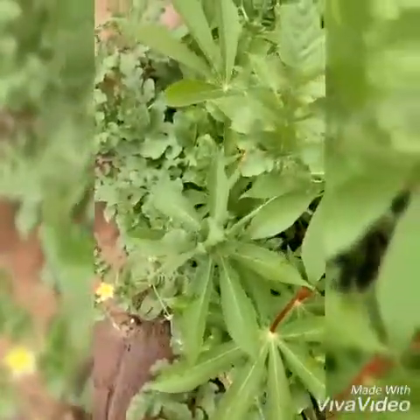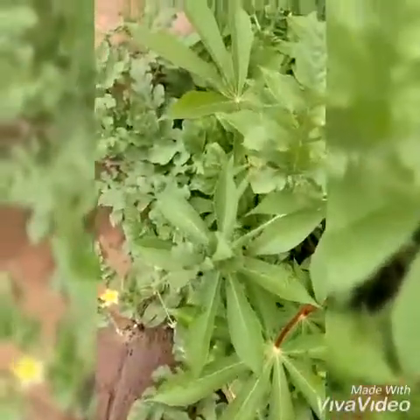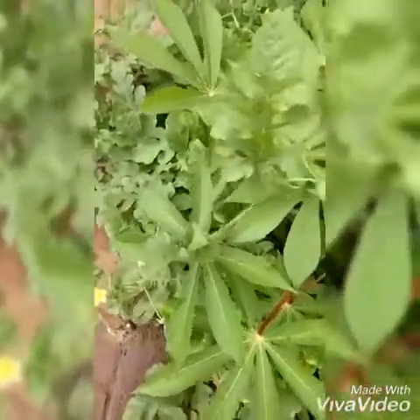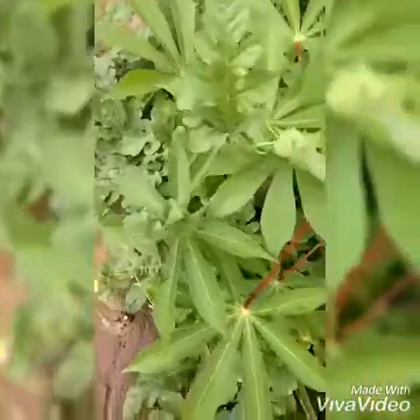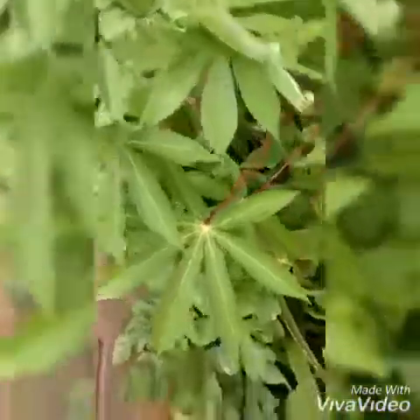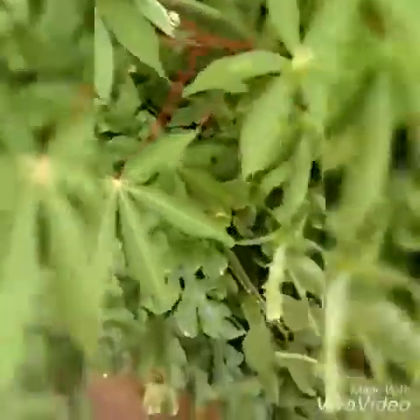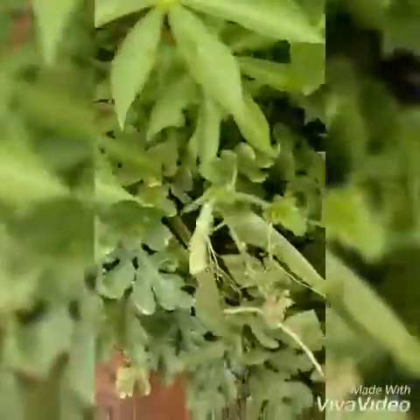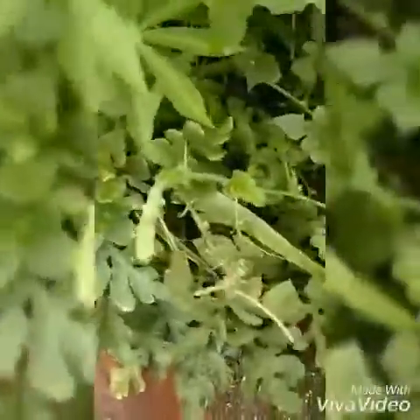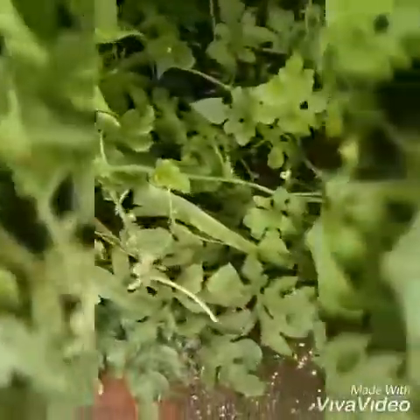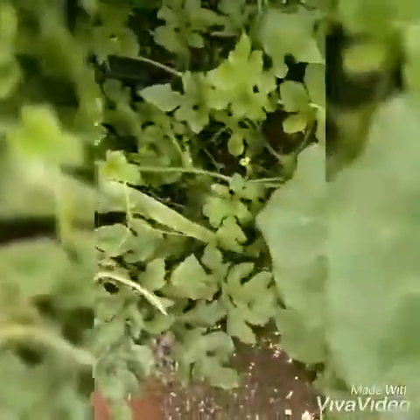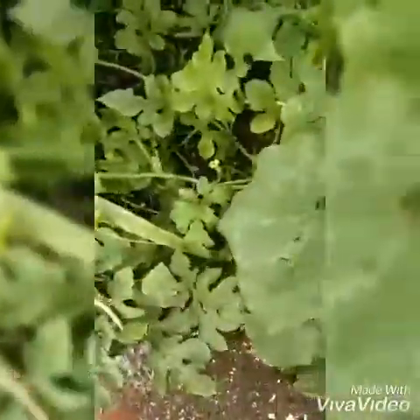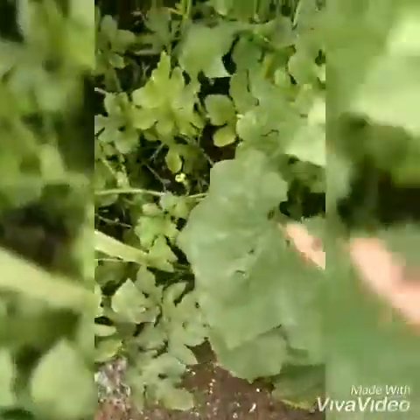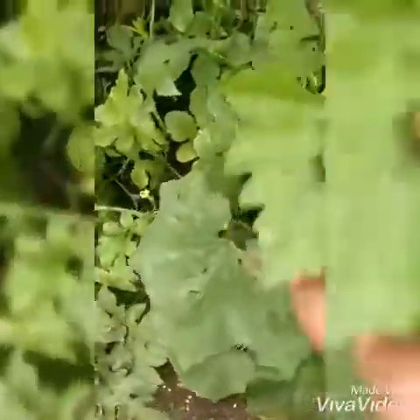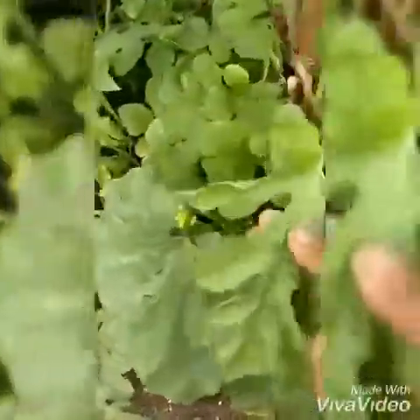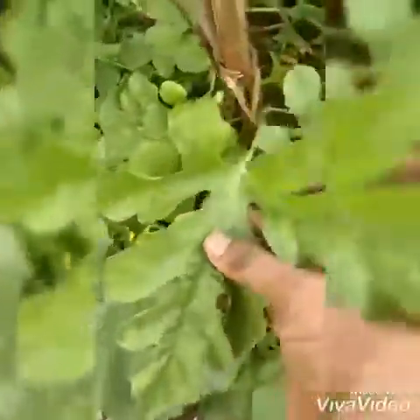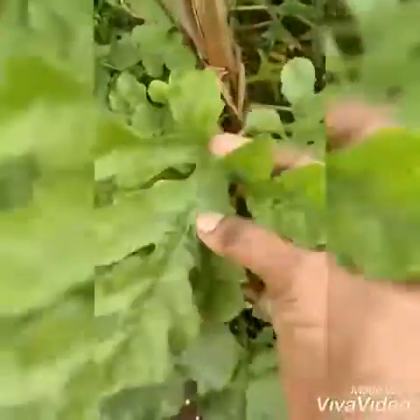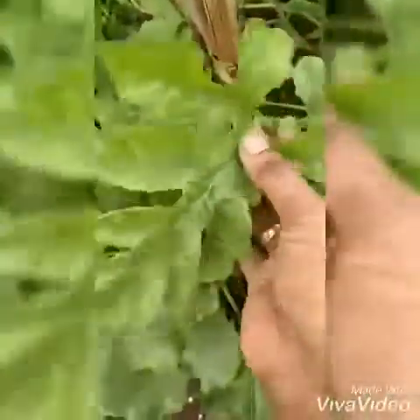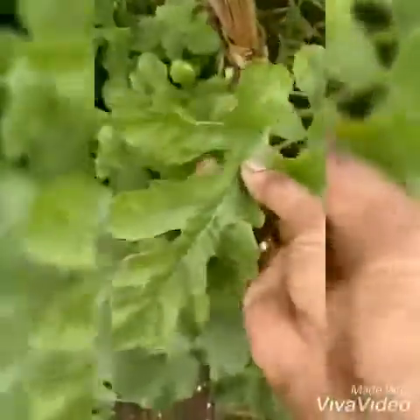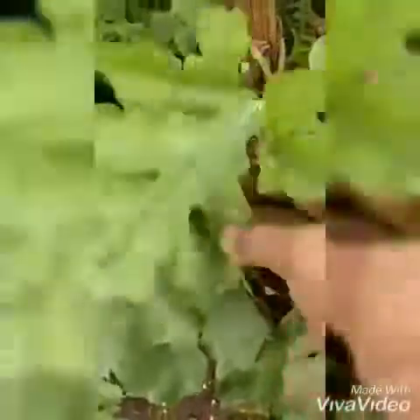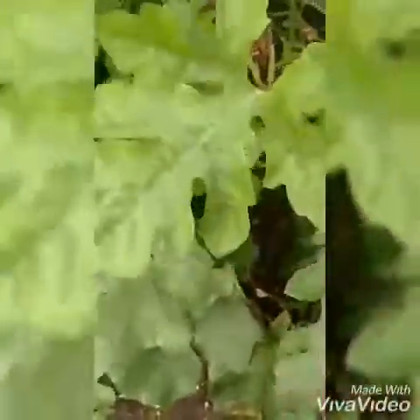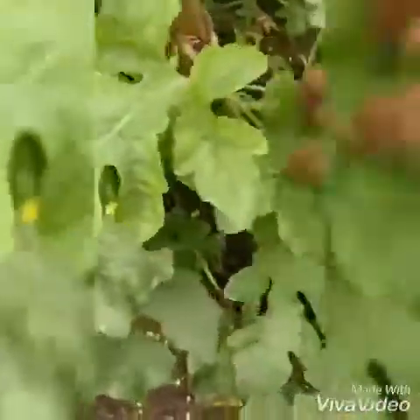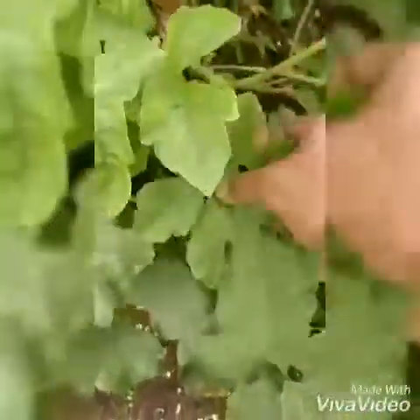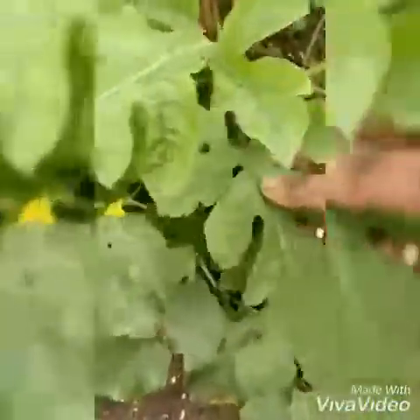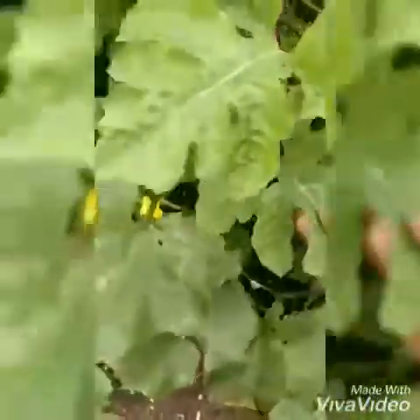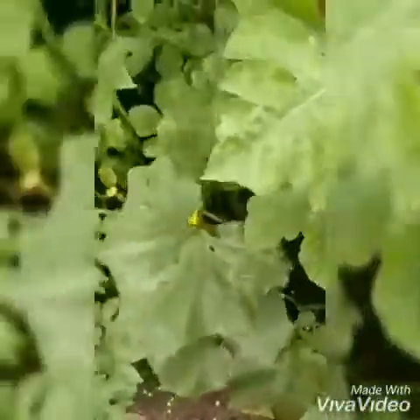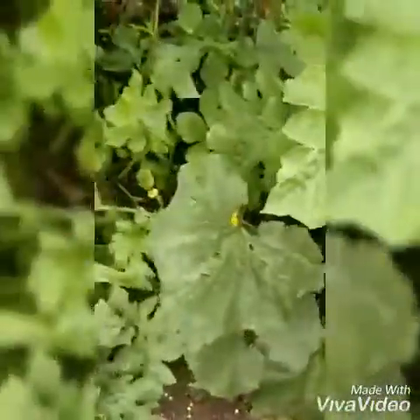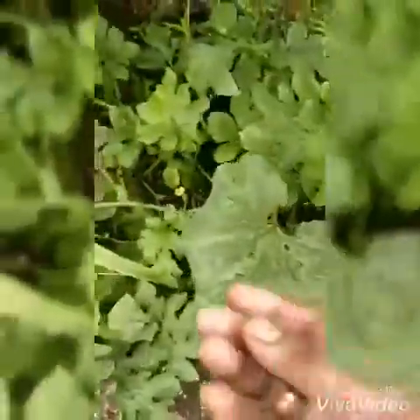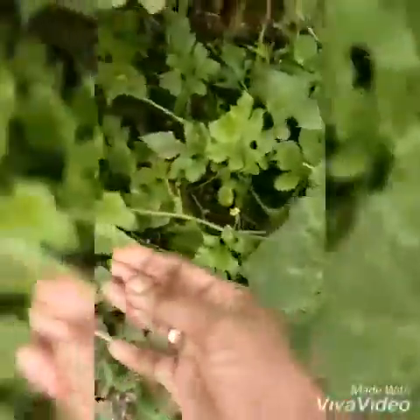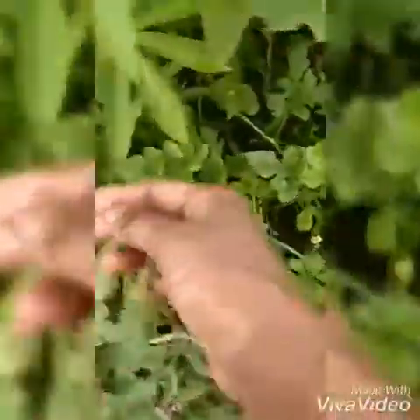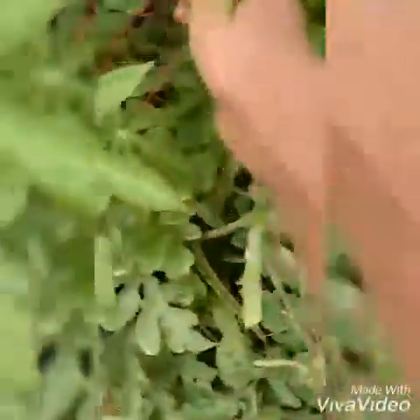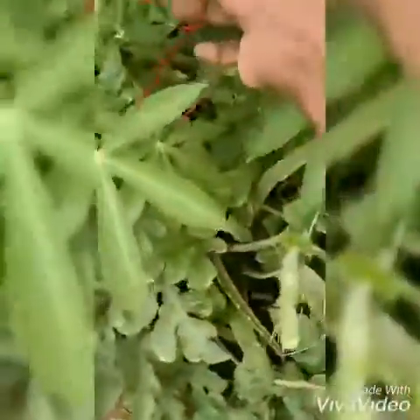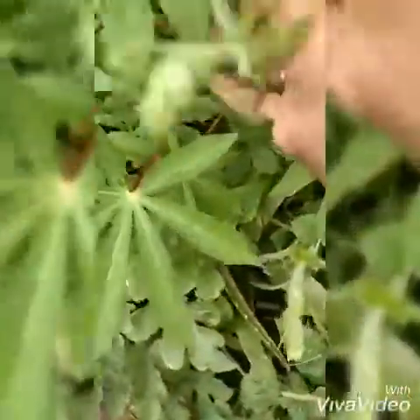Next, you could see the beautiful leaves. The leaves are somewhat heart-shaped. They are dark green leaves with veins on them.